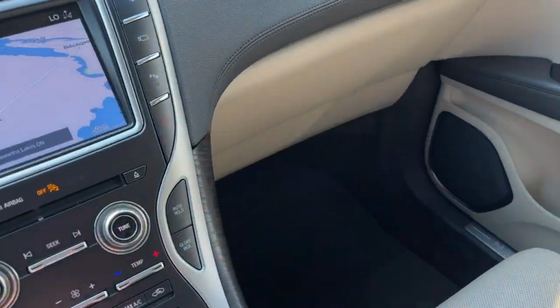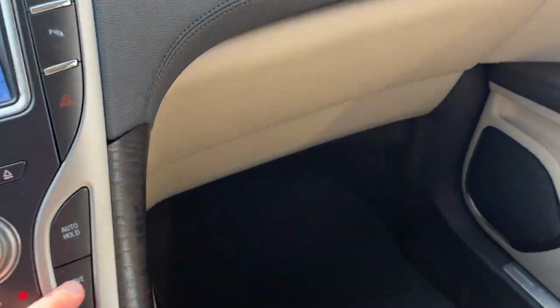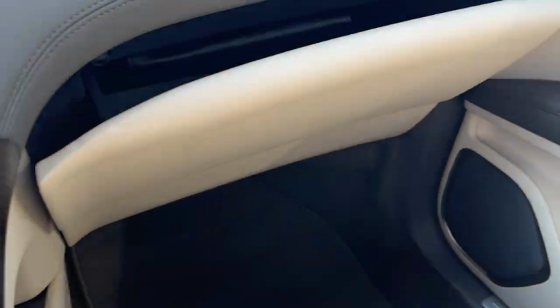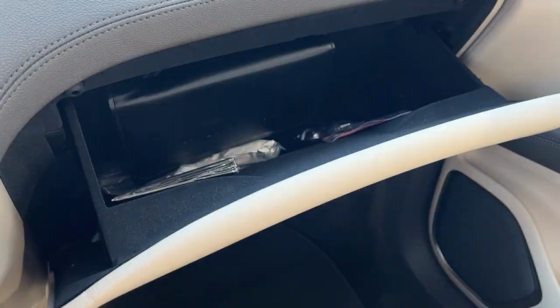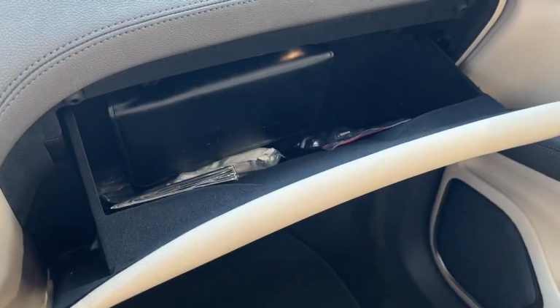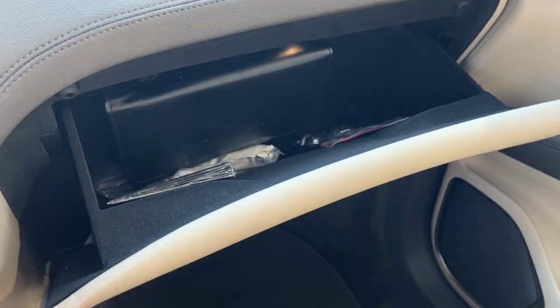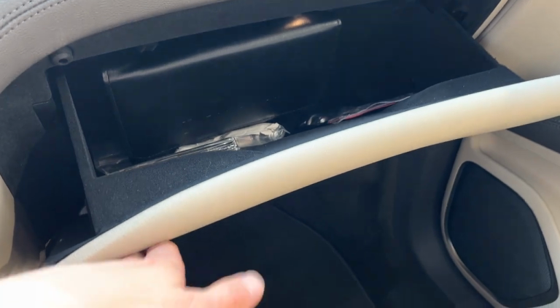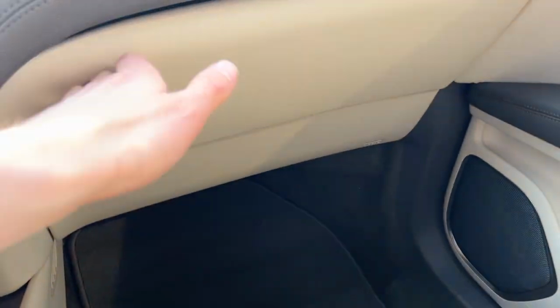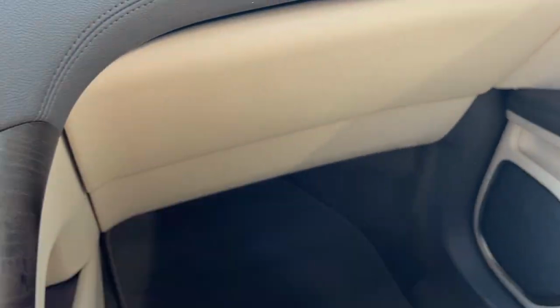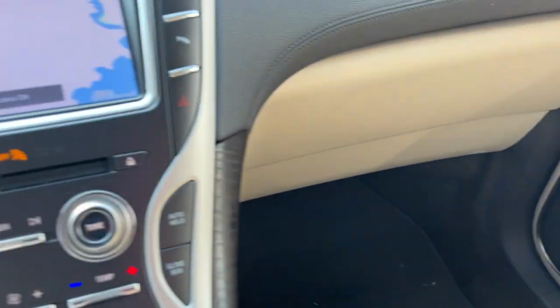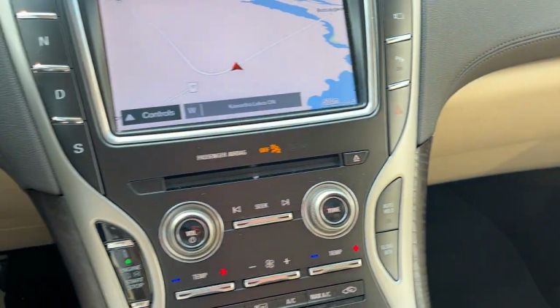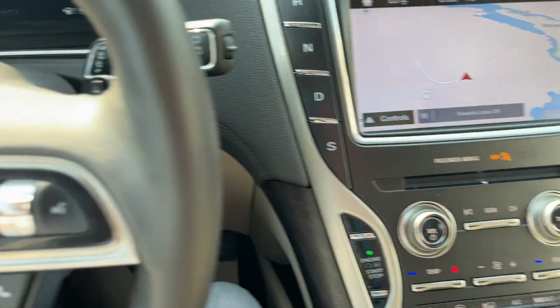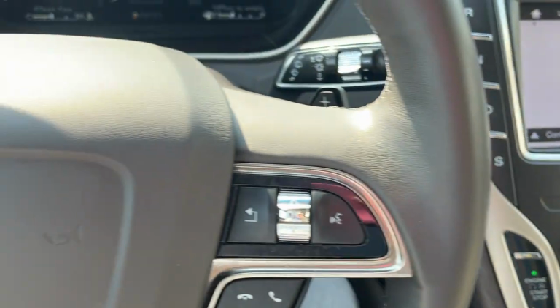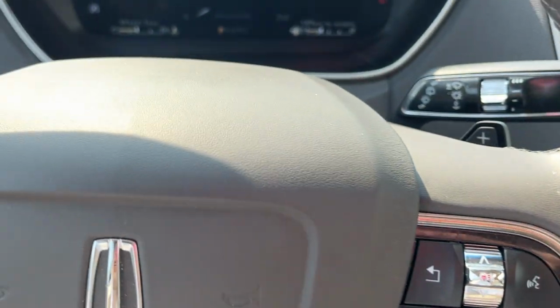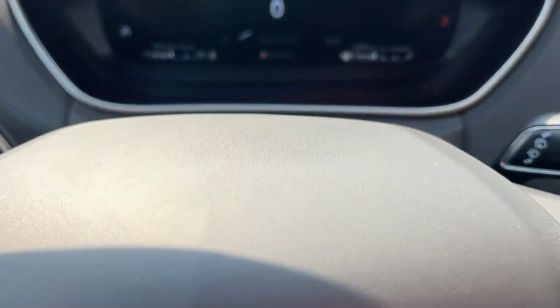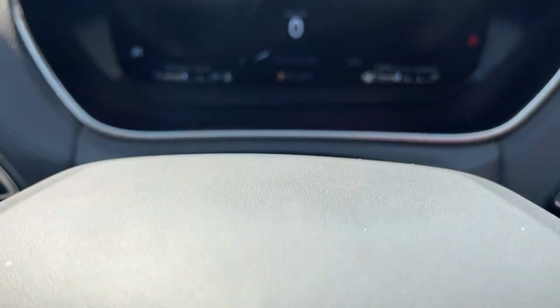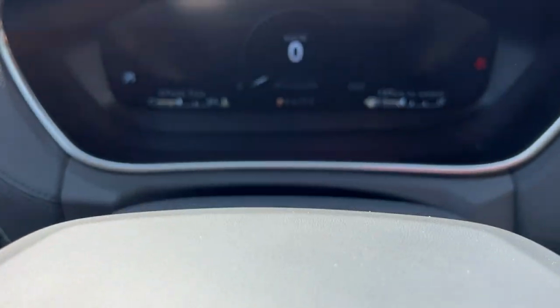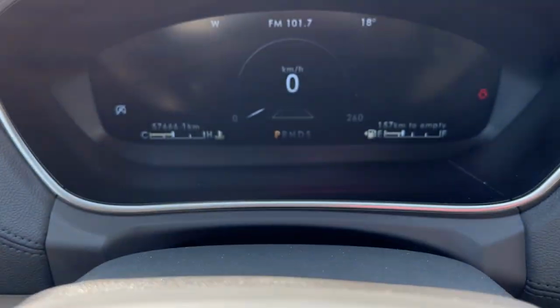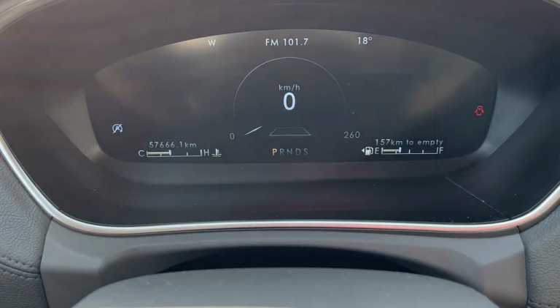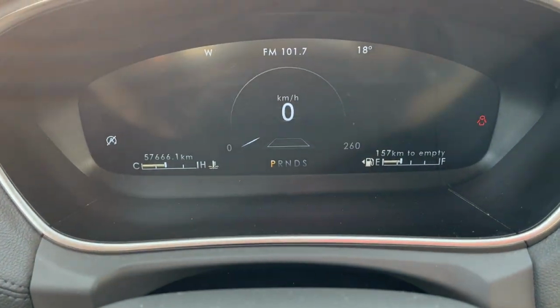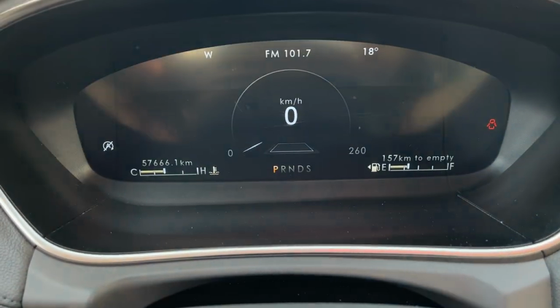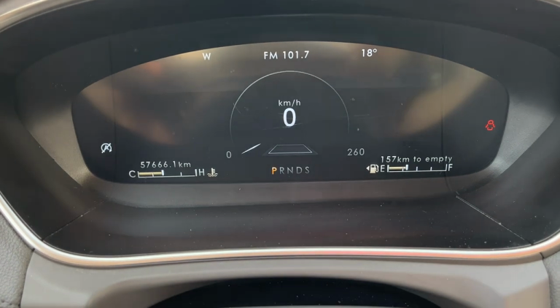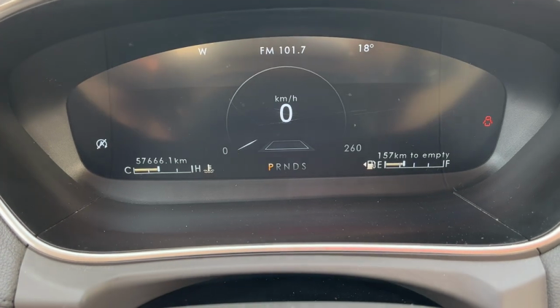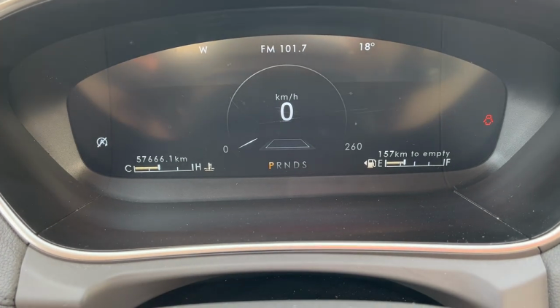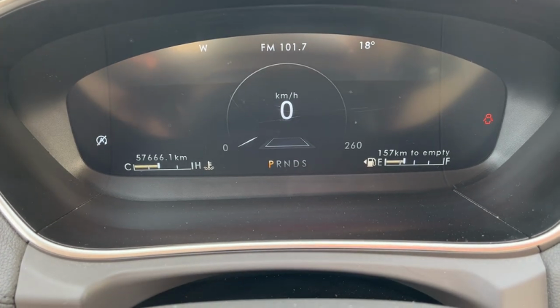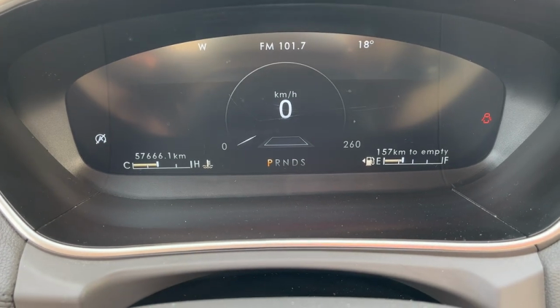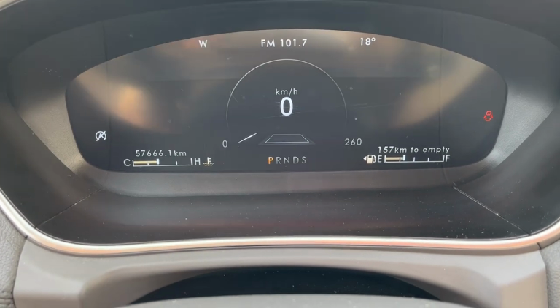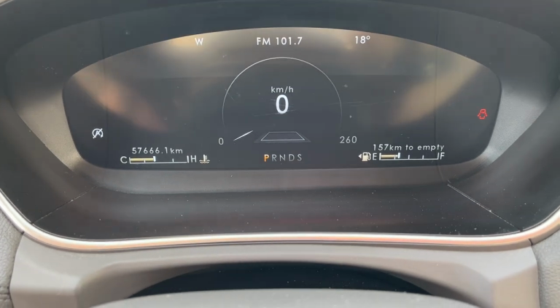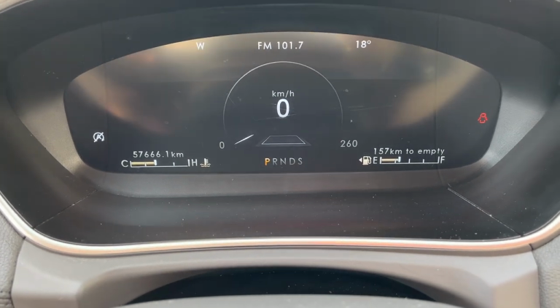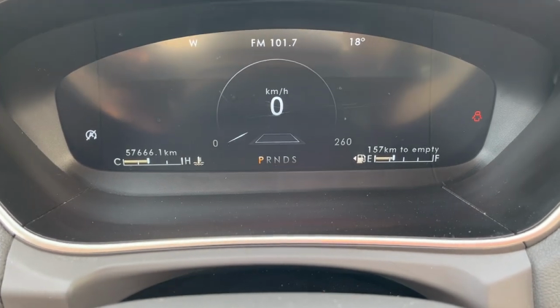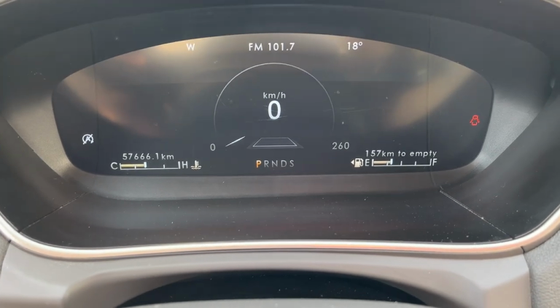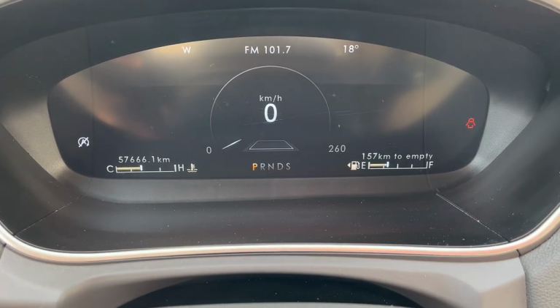There's more storage in the glove box as well. Just an awesome Lincoln — really comfortable and really well taken care of. It's only had one owner, no accidents, and it has just over 57,000 kilometers on it.